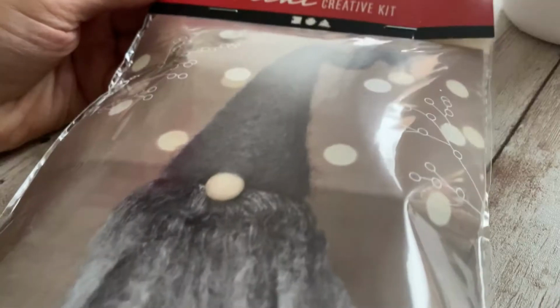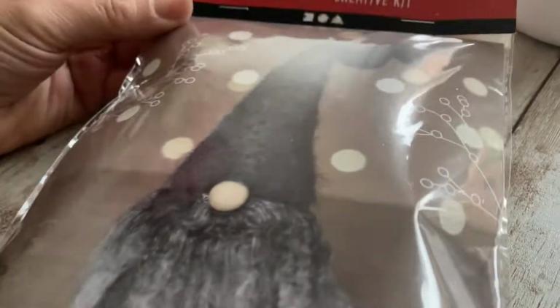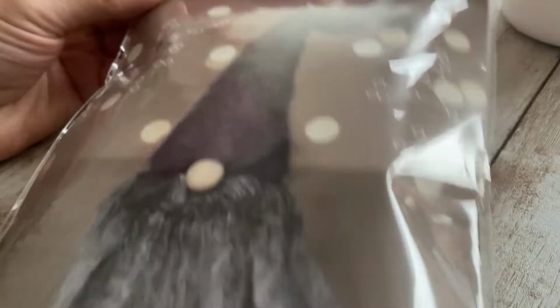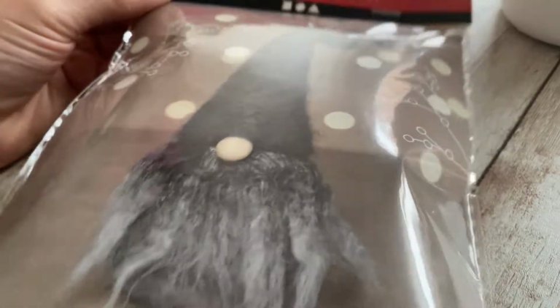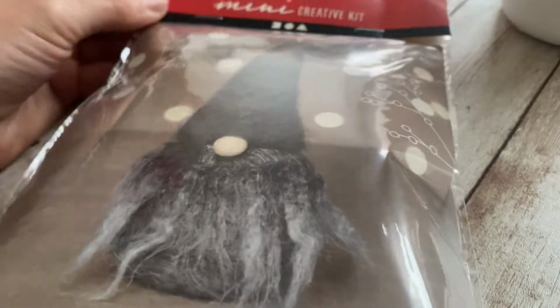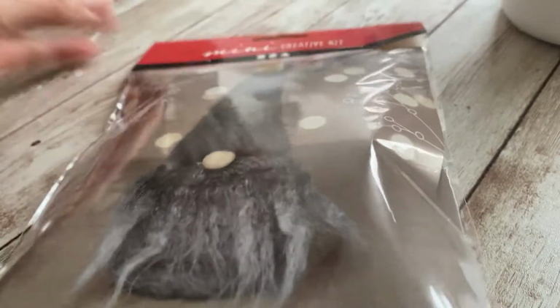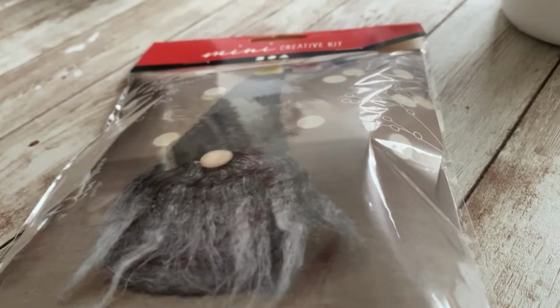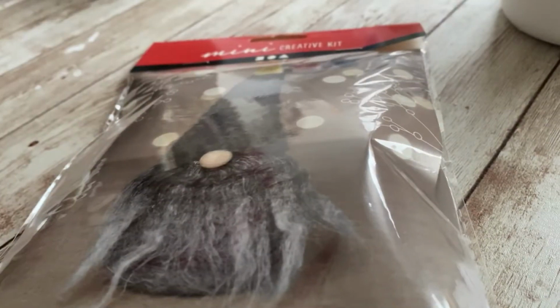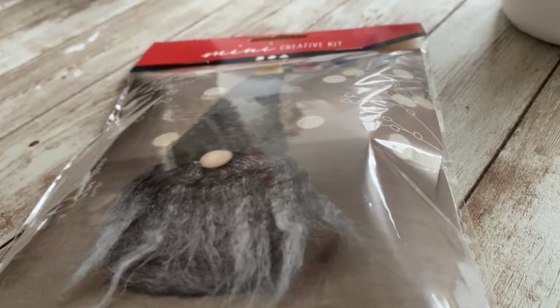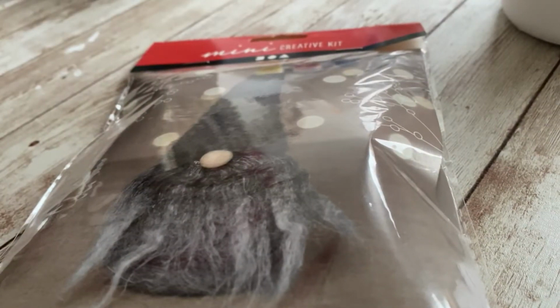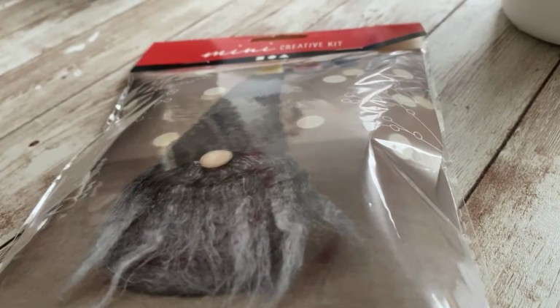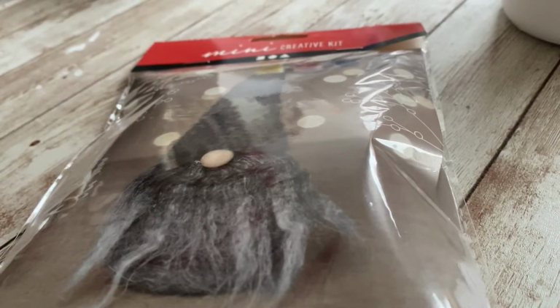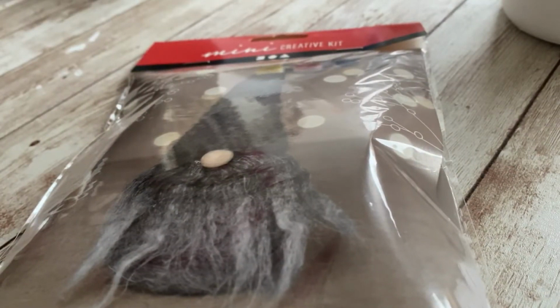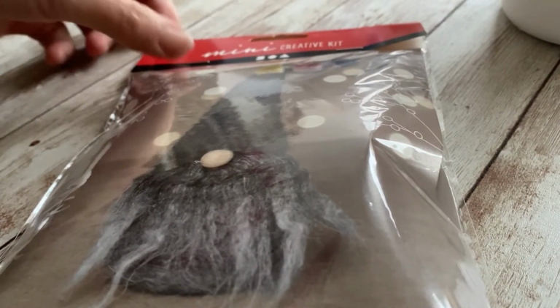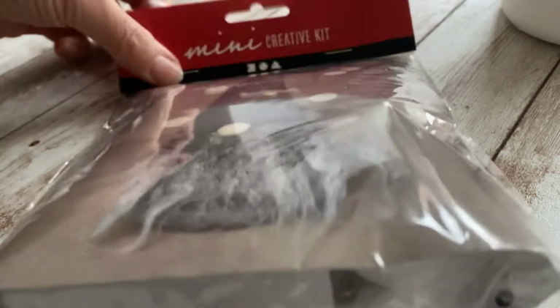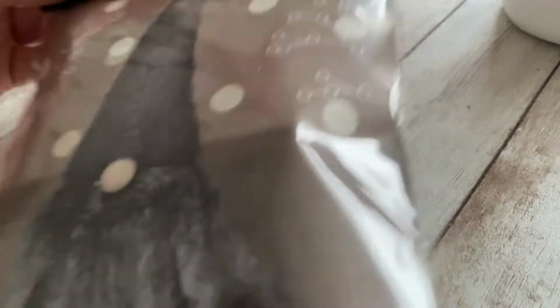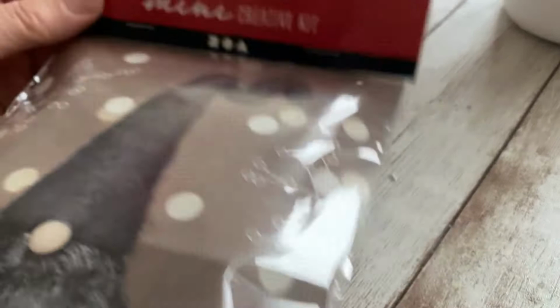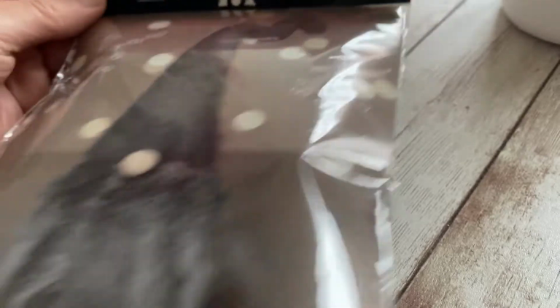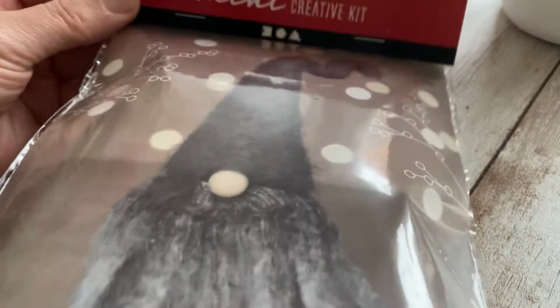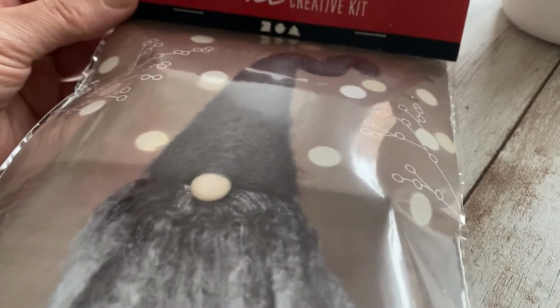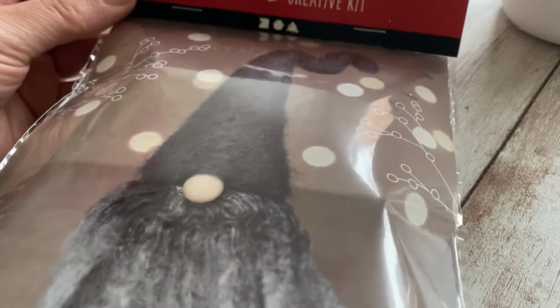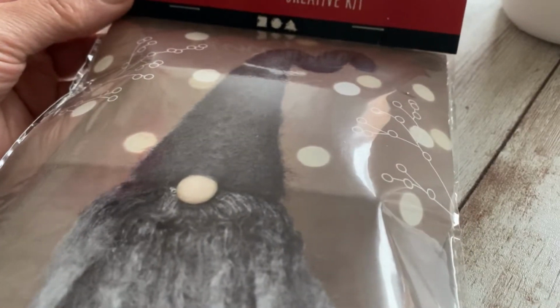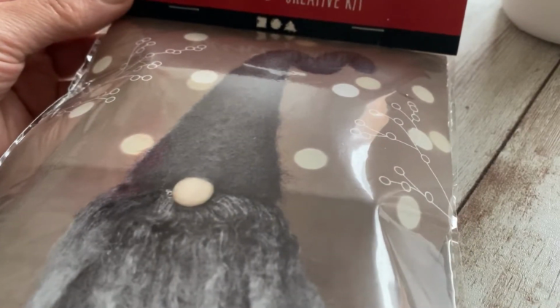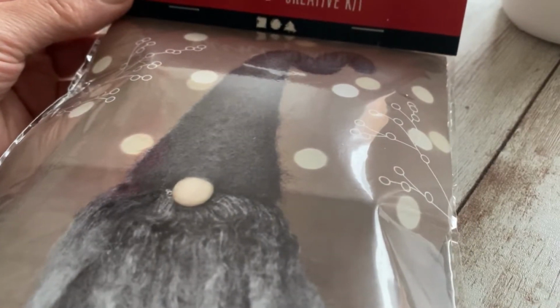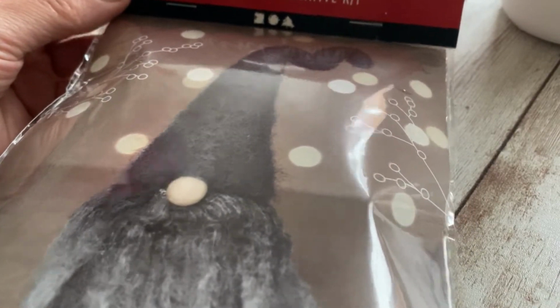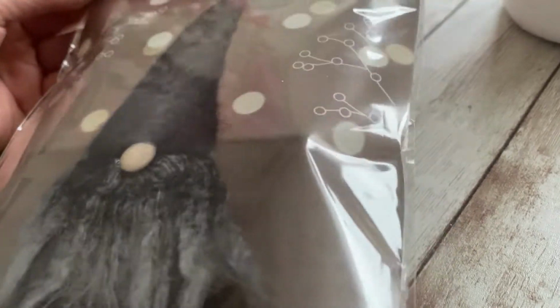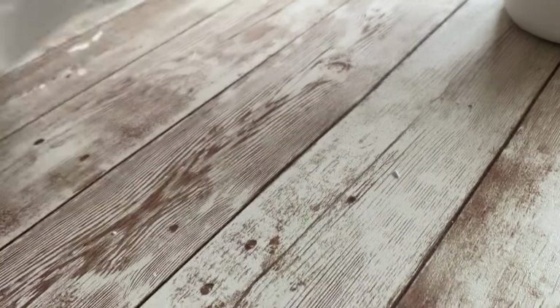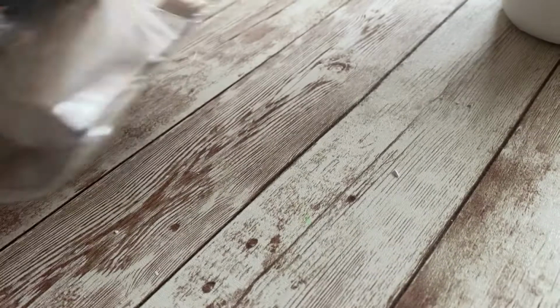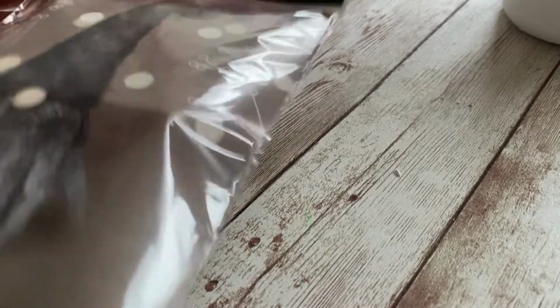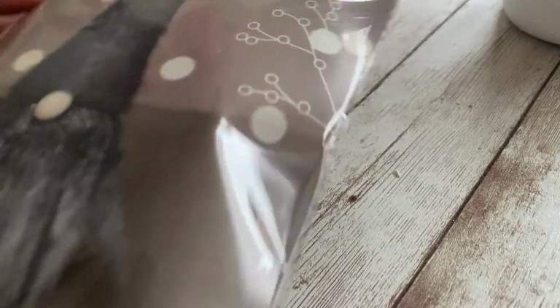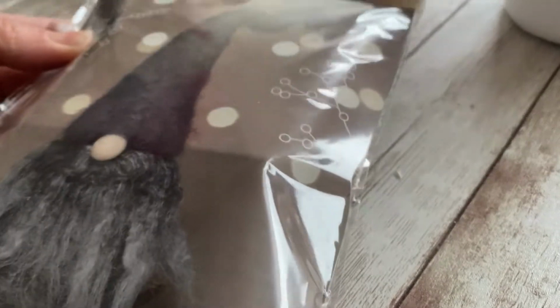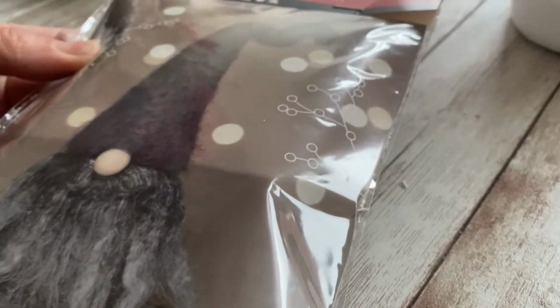While my nutcracker is on one side drying, I'm going to go and look at this mini Christmas gnome. I'm just going to open this up.